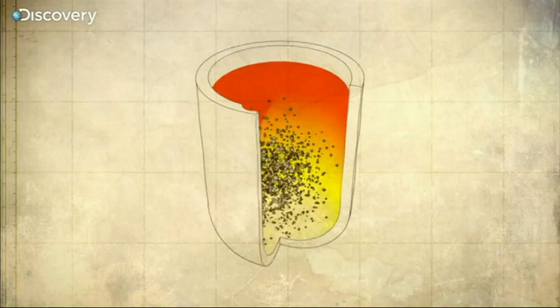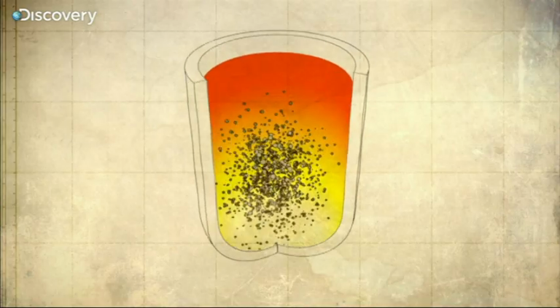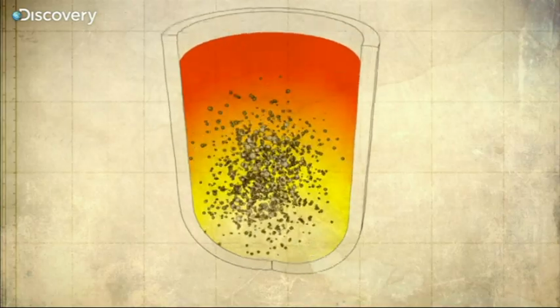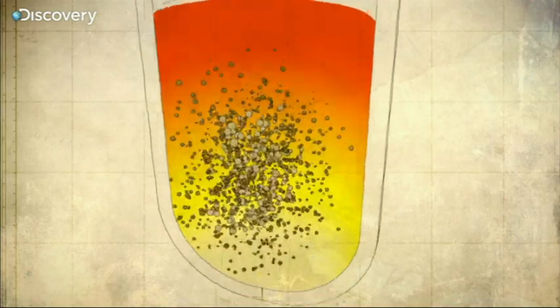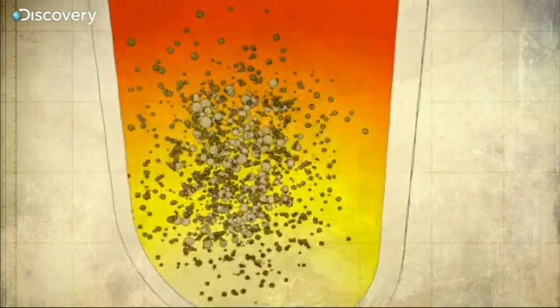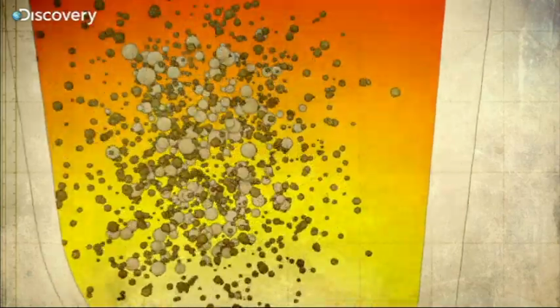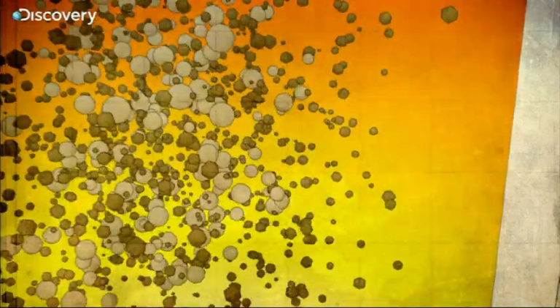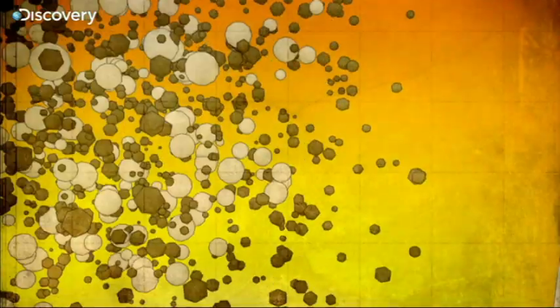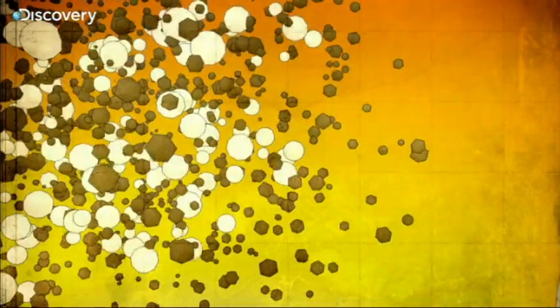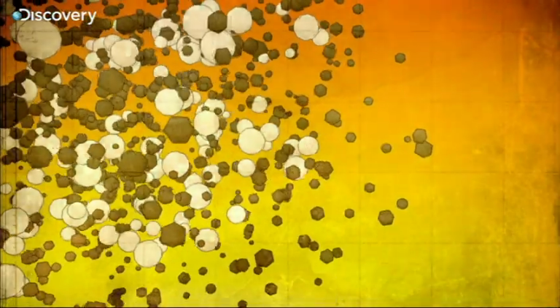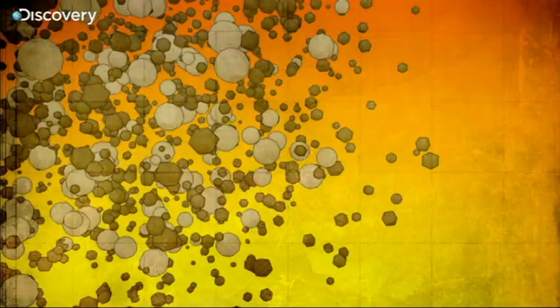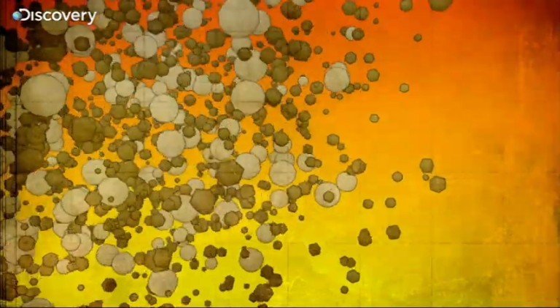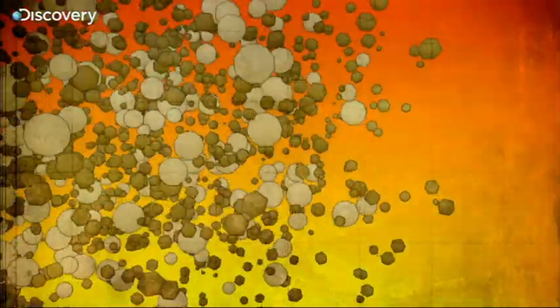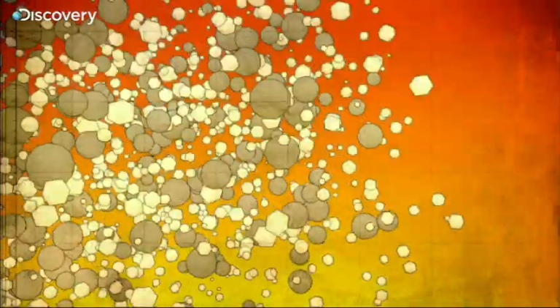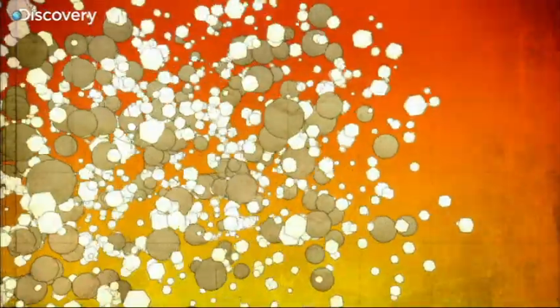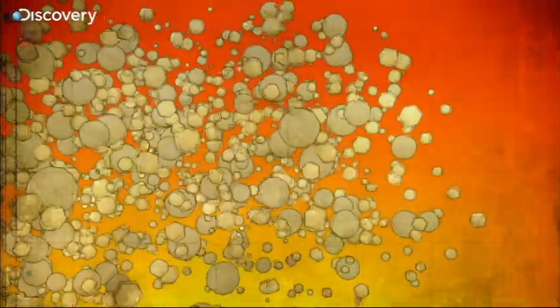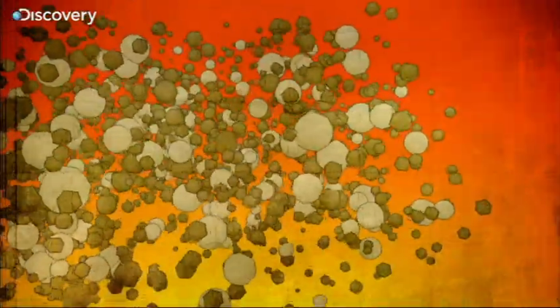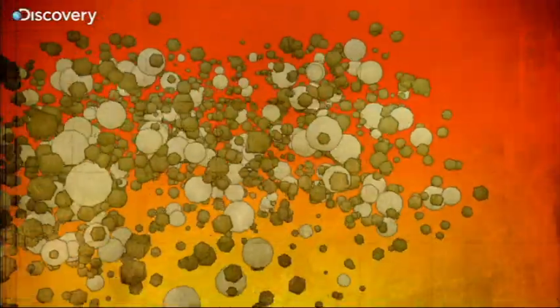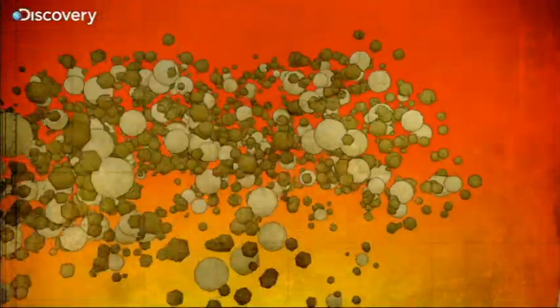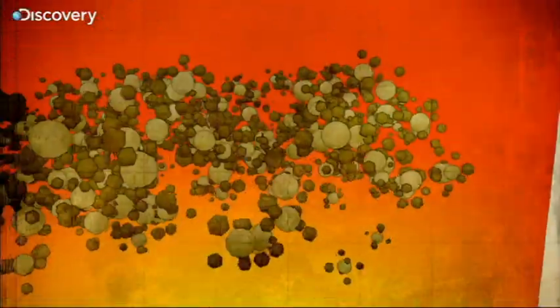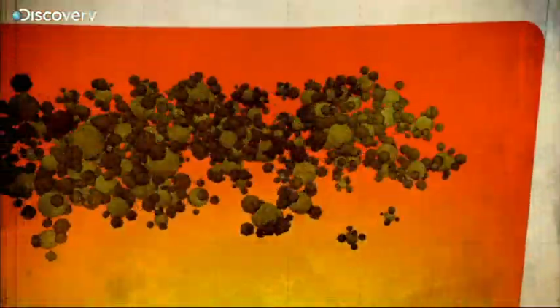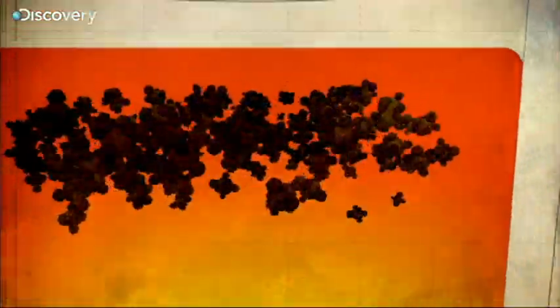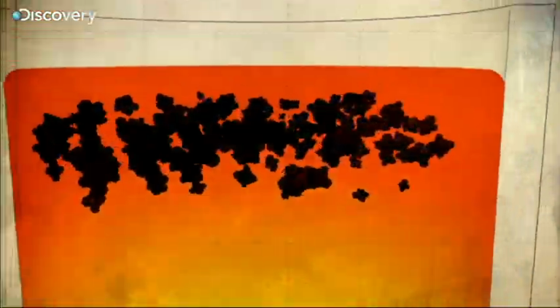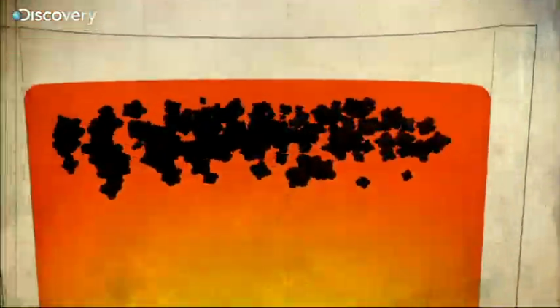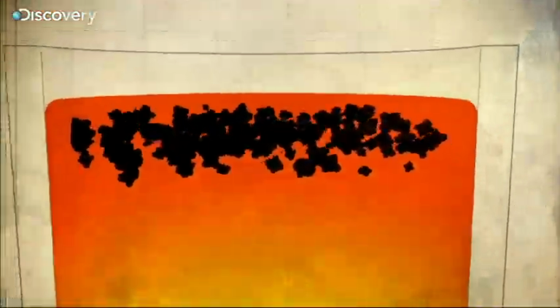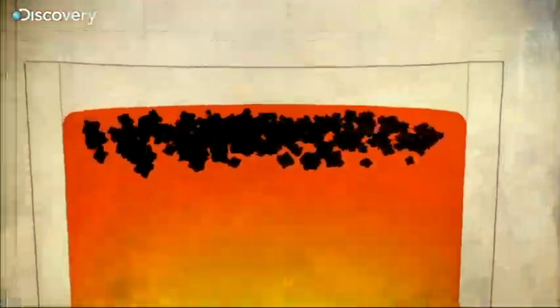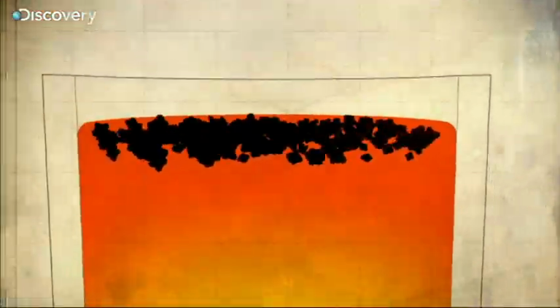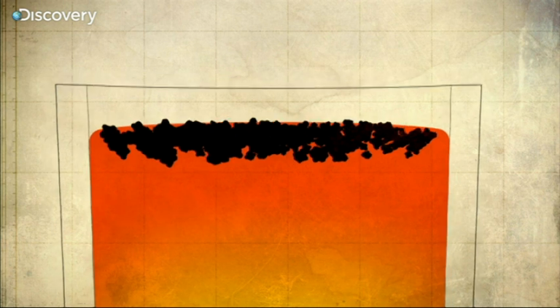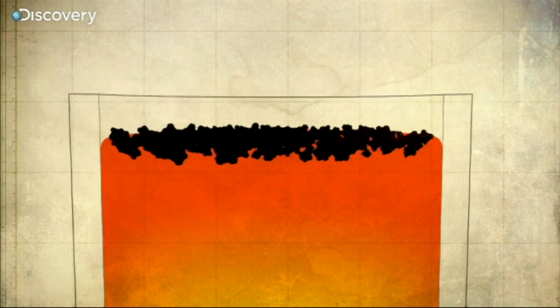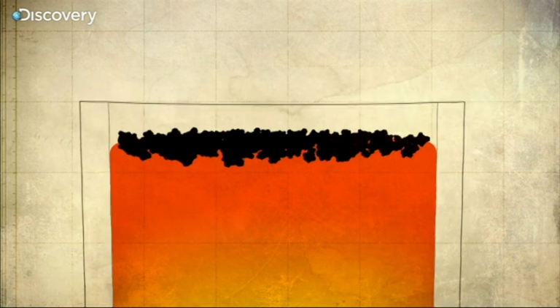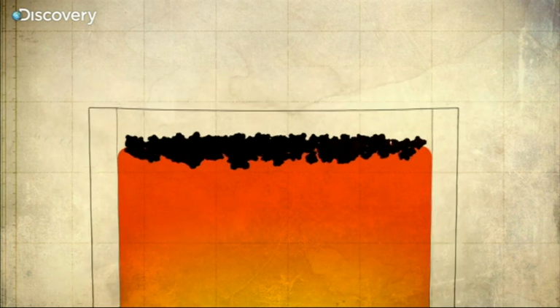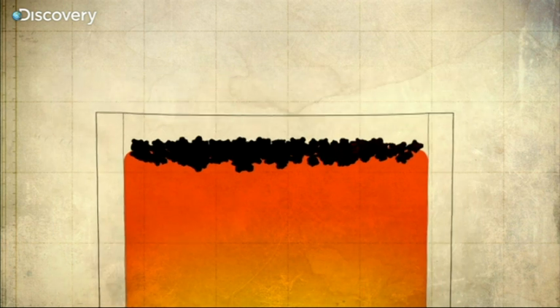Gold is virtually inert, so it doesn't react with the flux, unlike the impurities which combine with the flux and rise to form a slag on the surface.